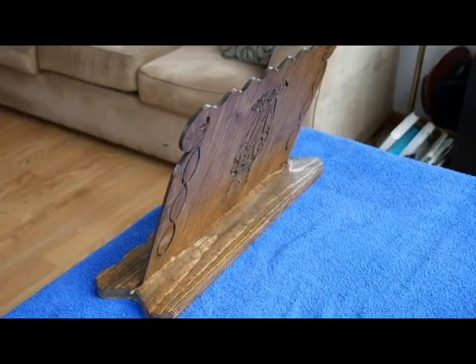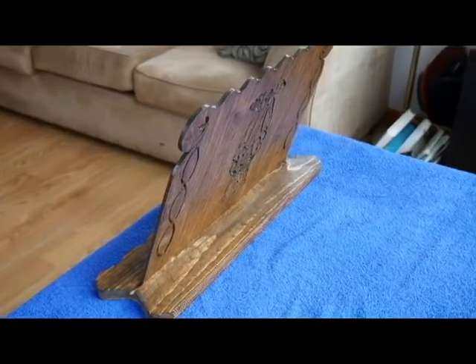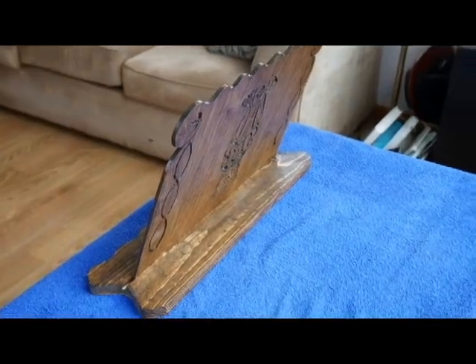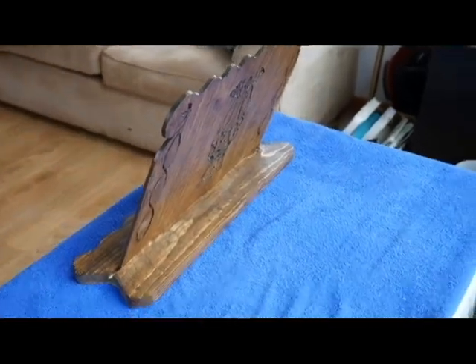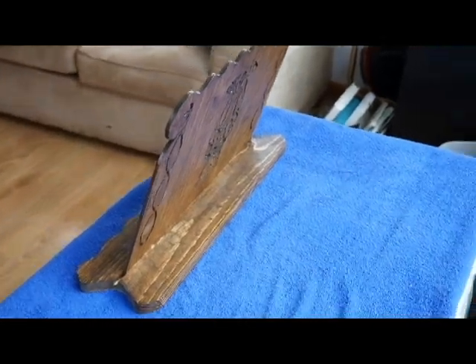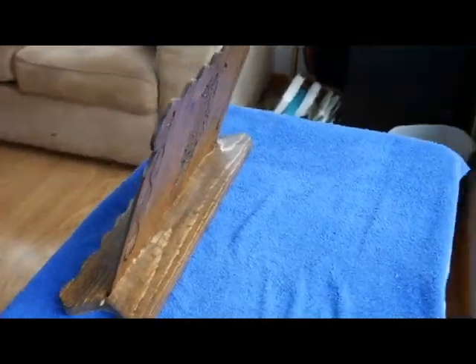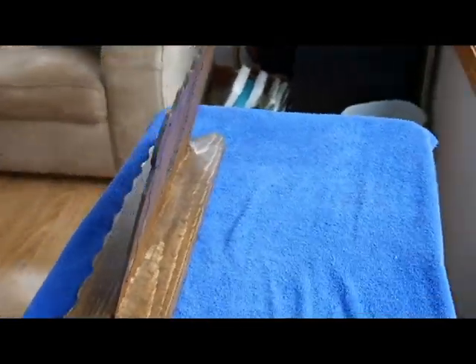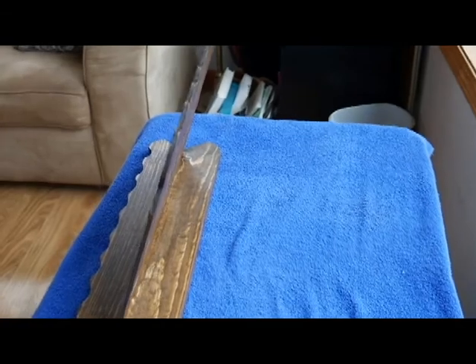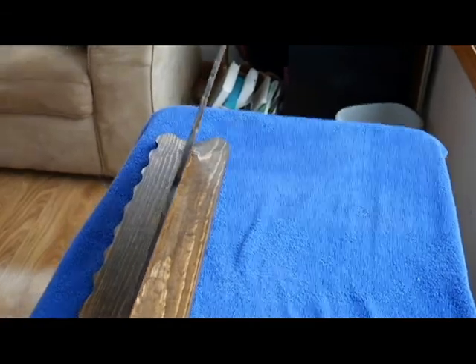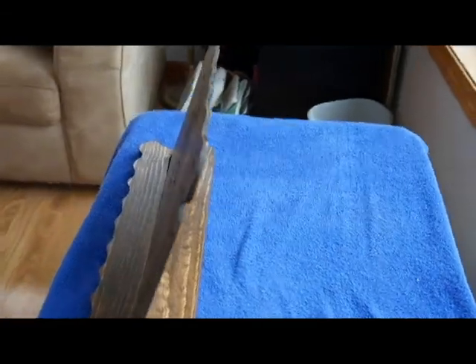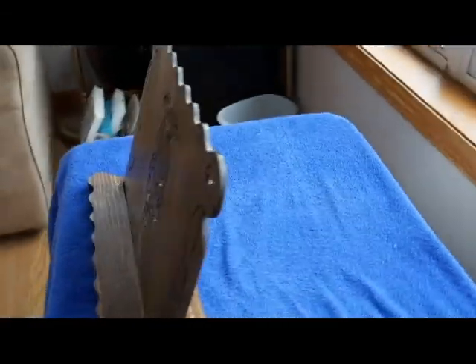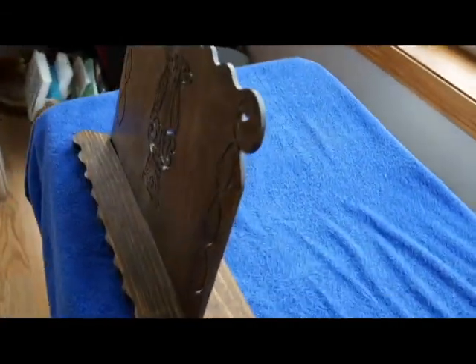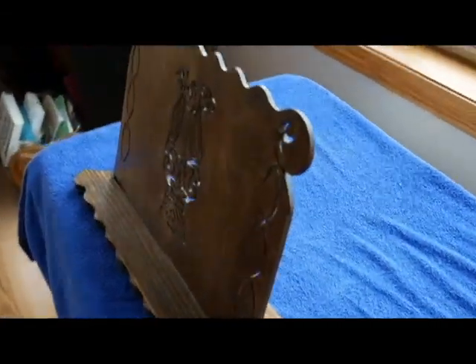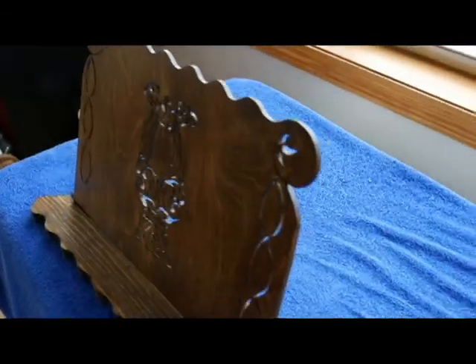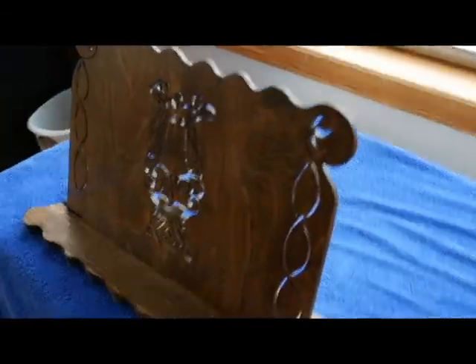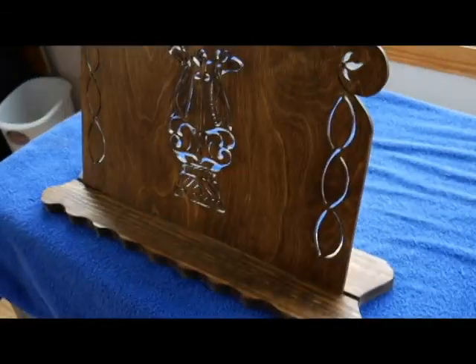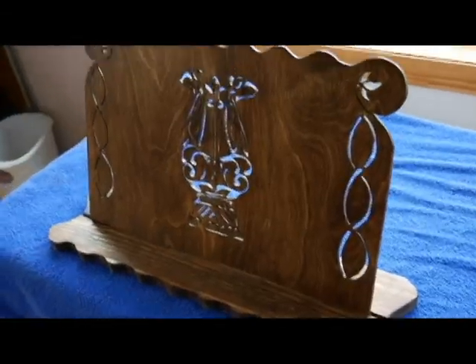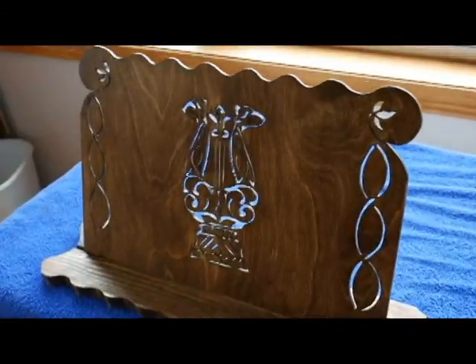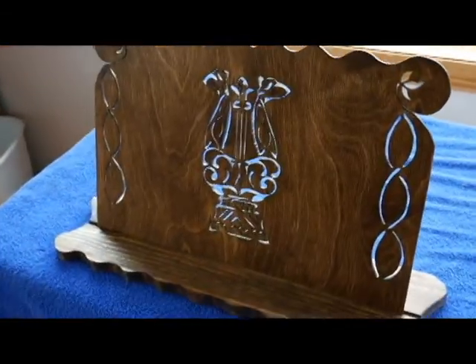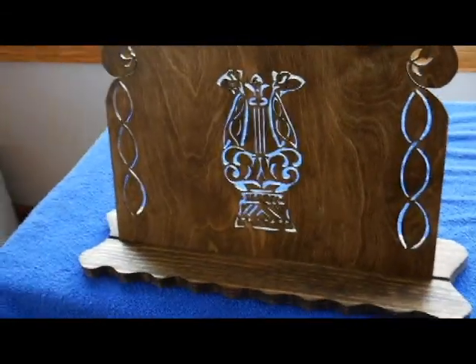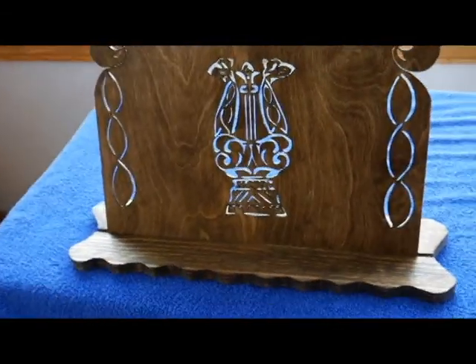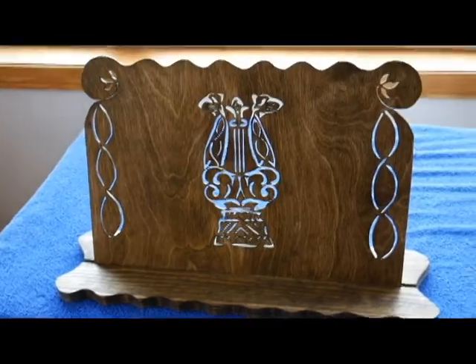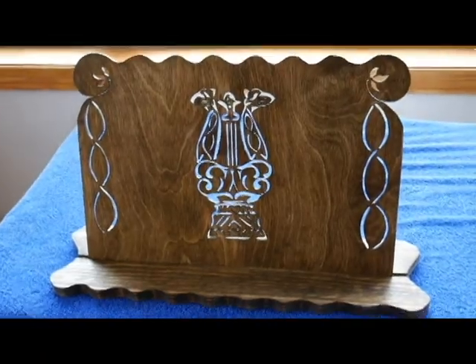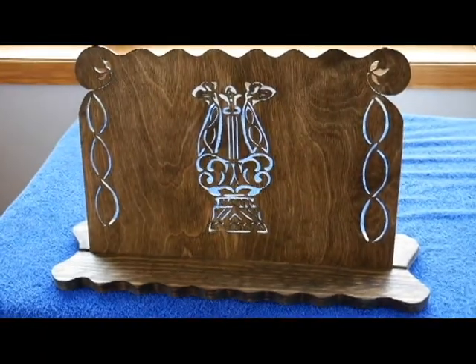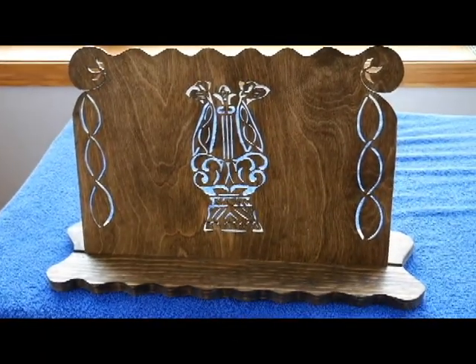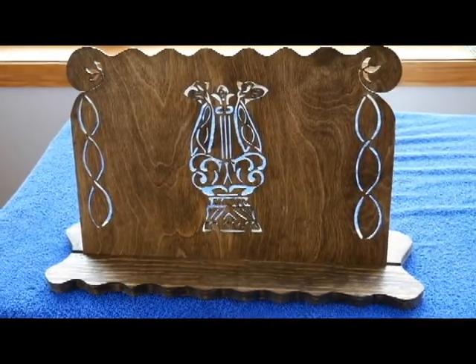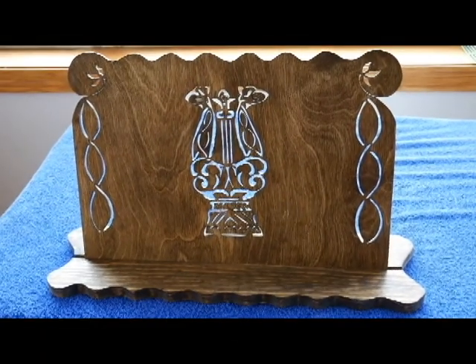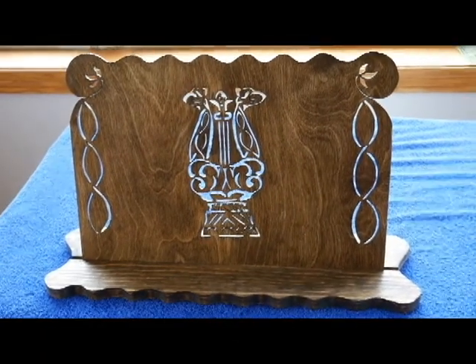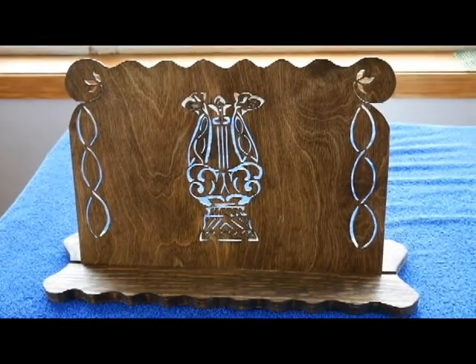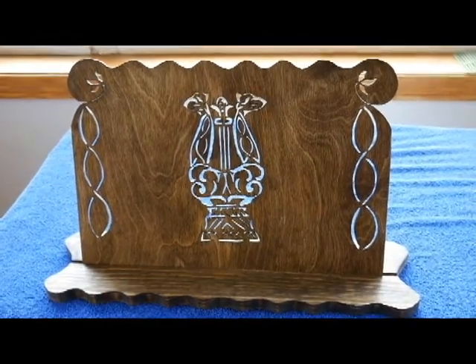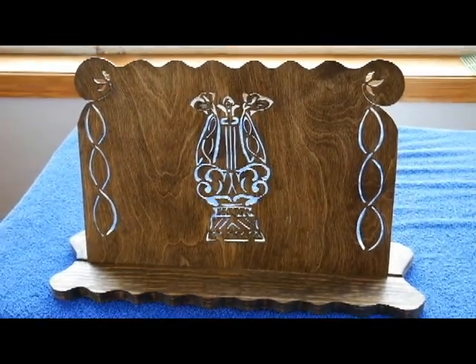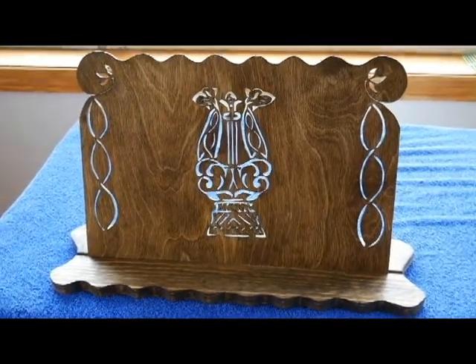Here is my completed music stand, front and back. It would be nice to have this at home so that I can practice, since my big music stand is at church.